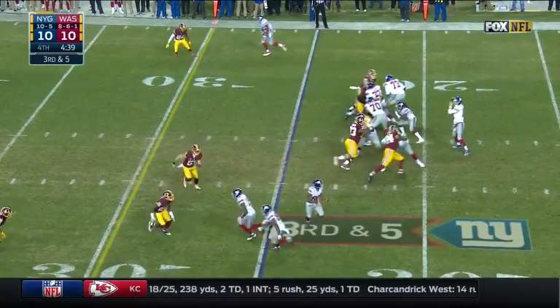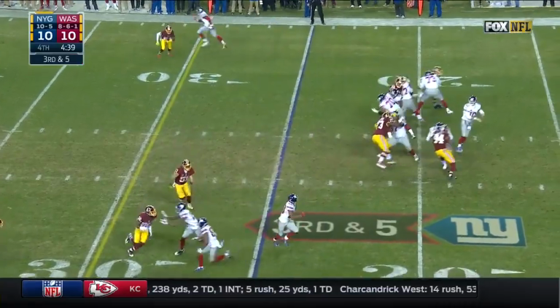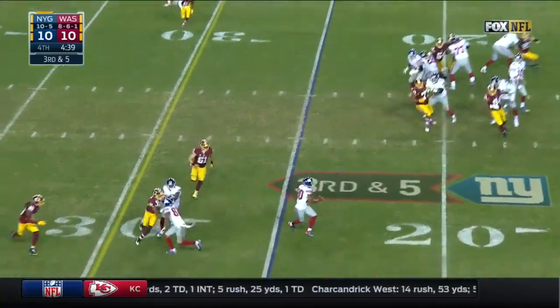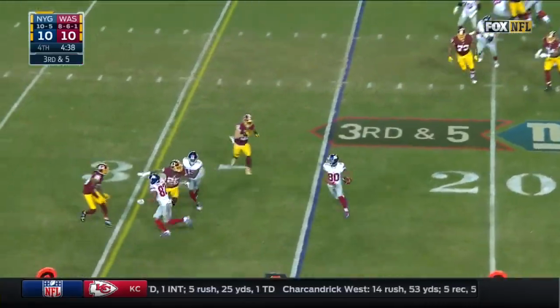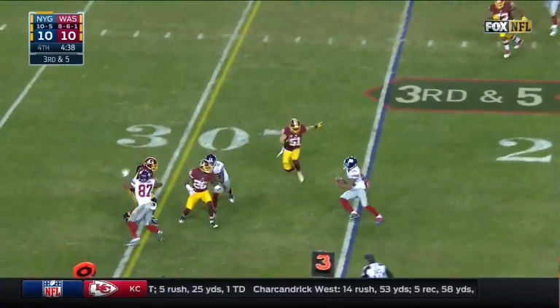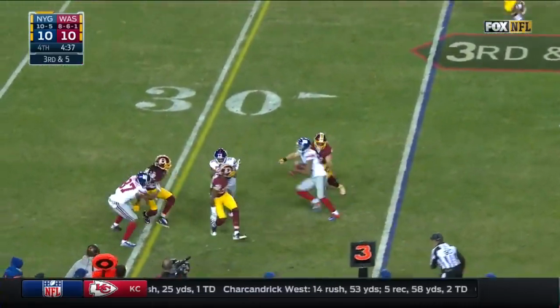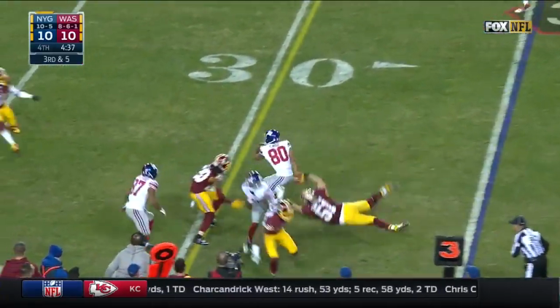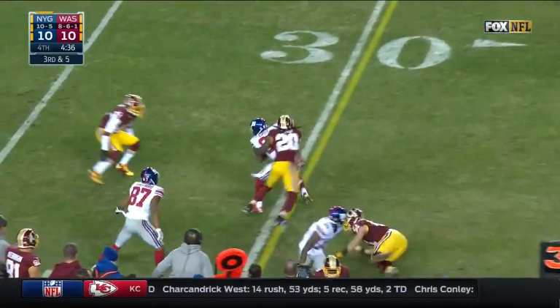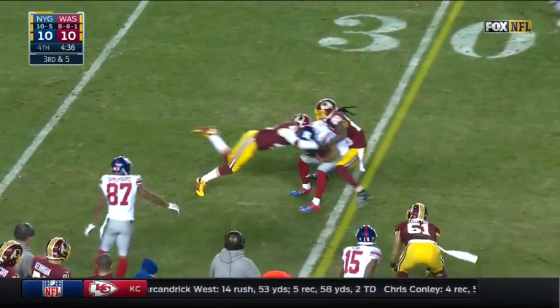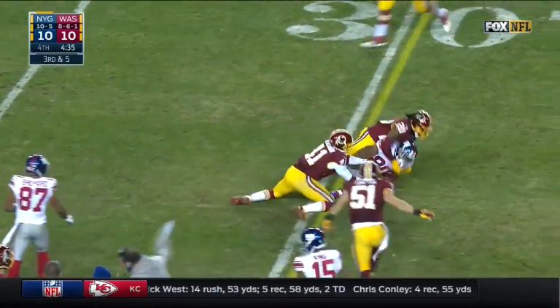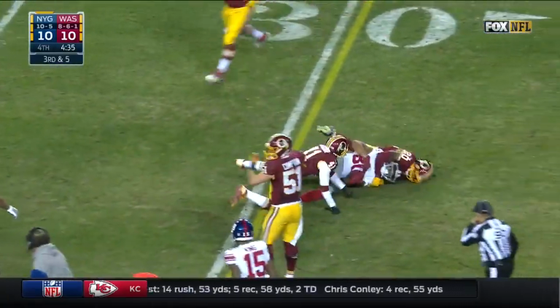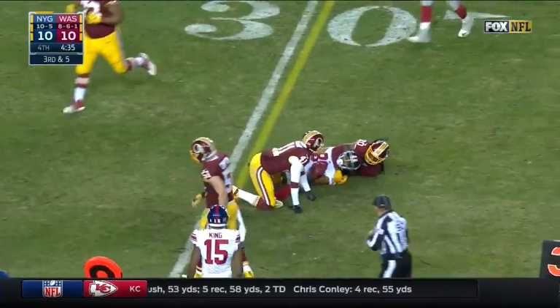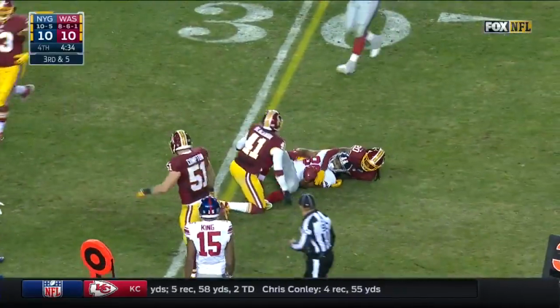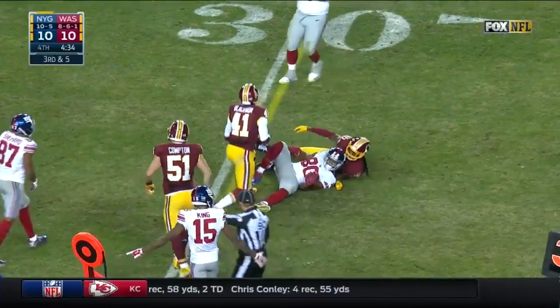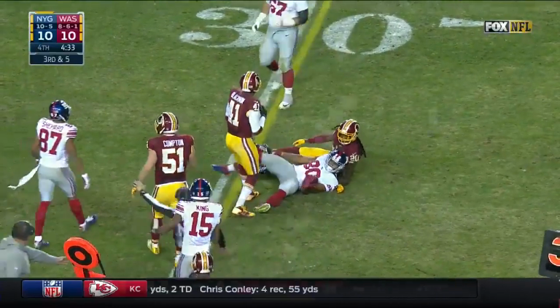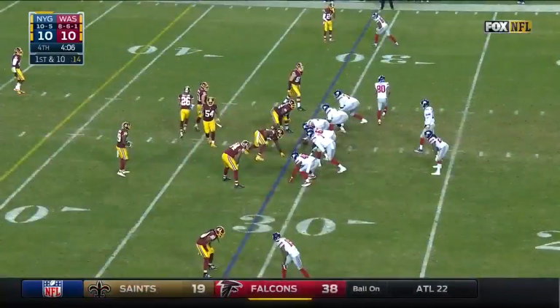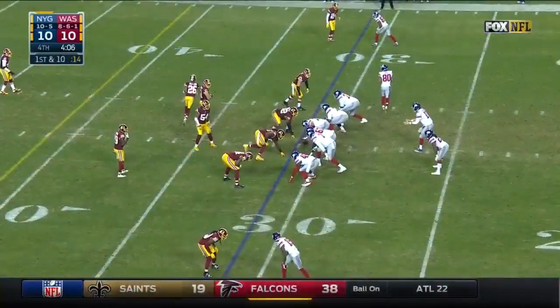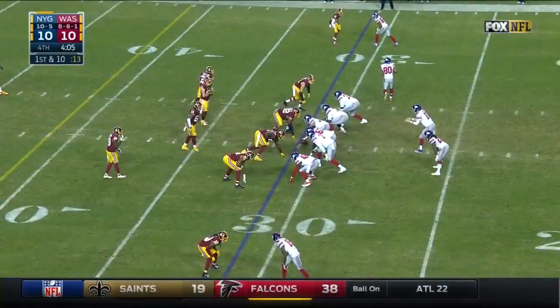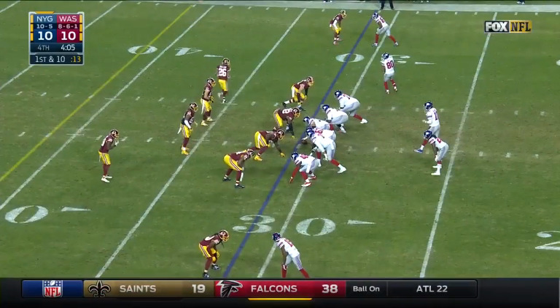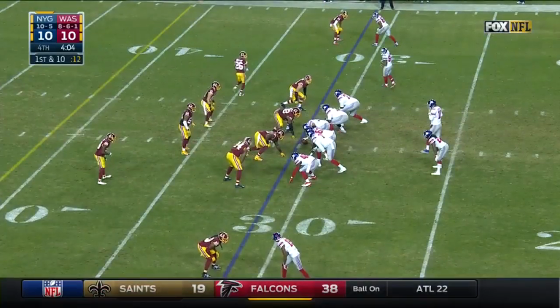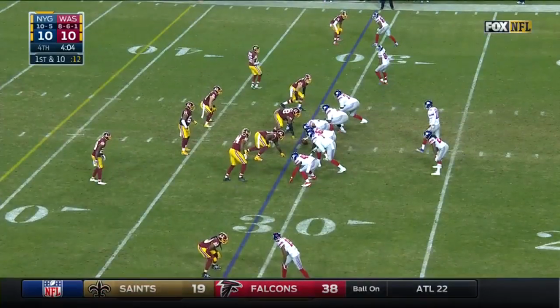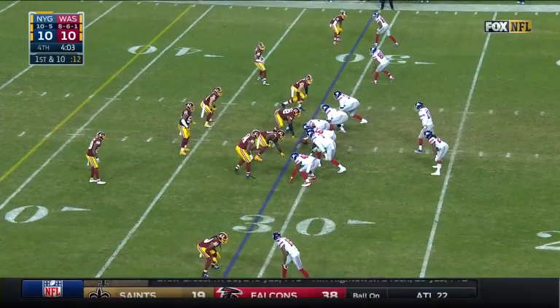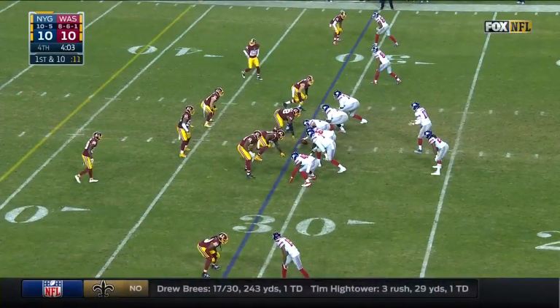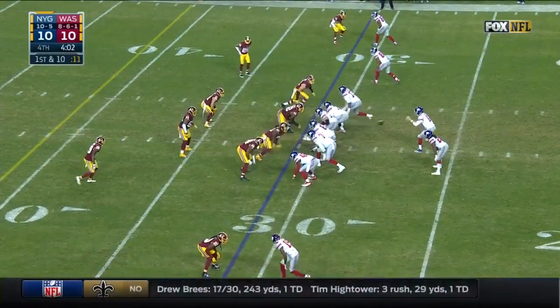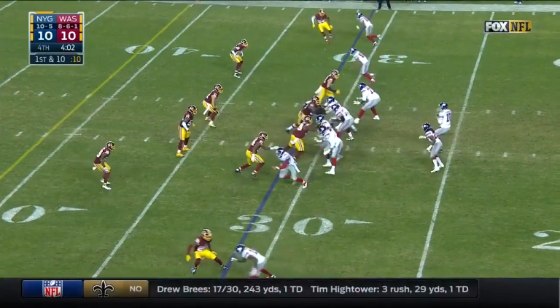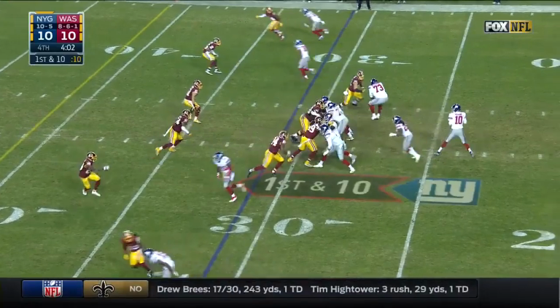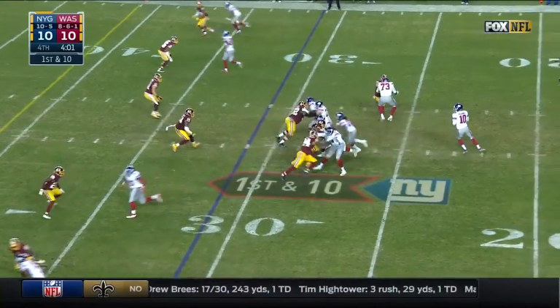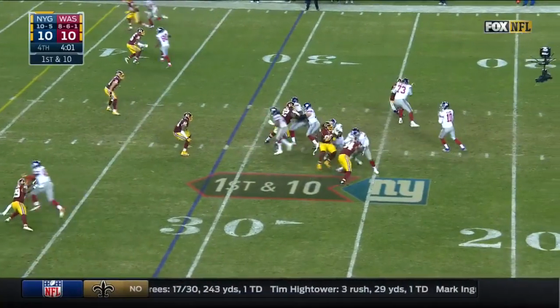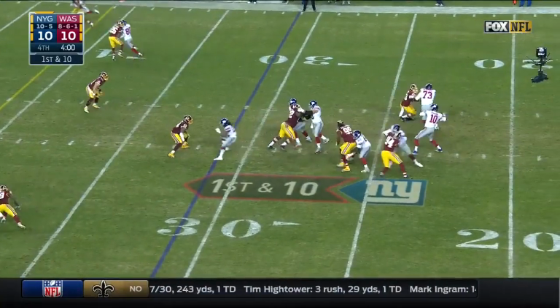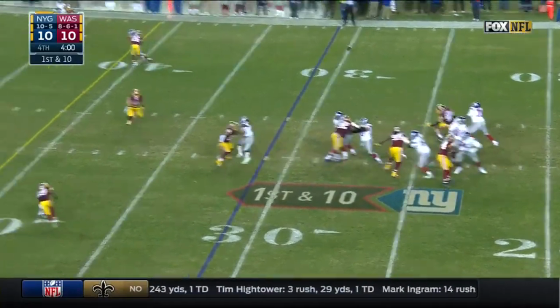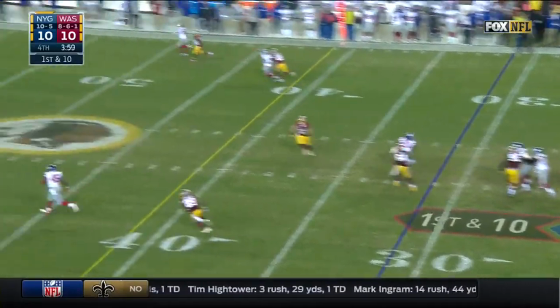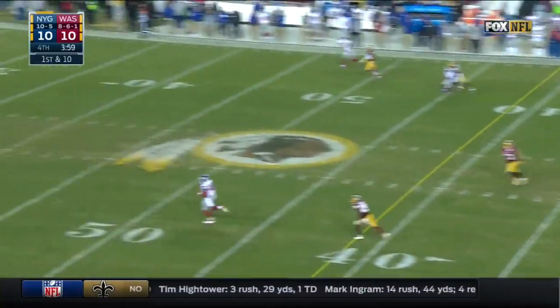Third down and five — Victor Cruz got it. To block those would-be tacklers, and the Giants pick up a much-needed first down — only the fourth first down of the half for the Giants.